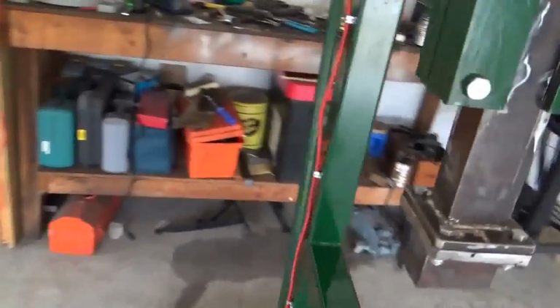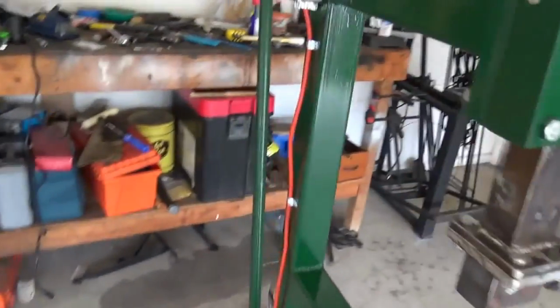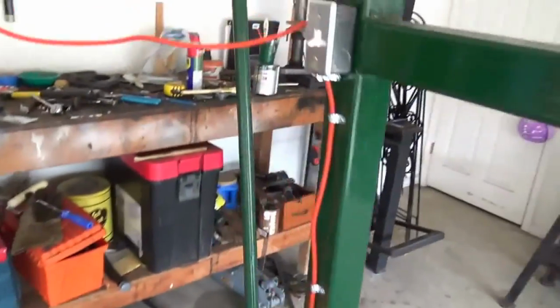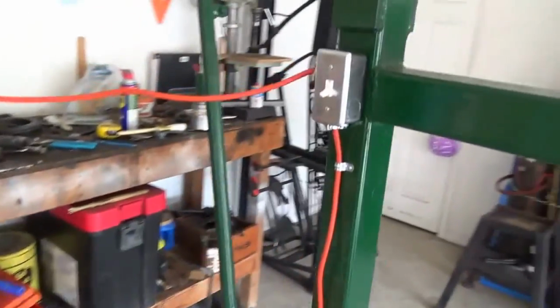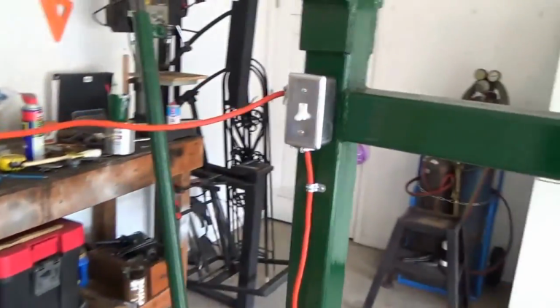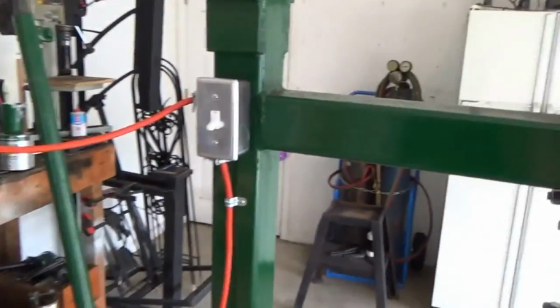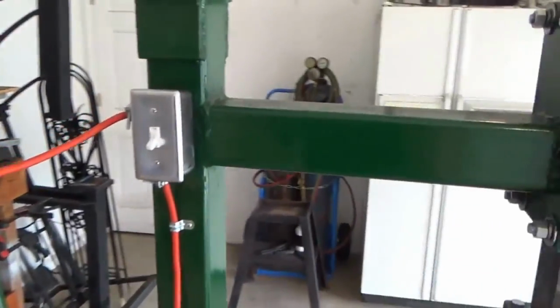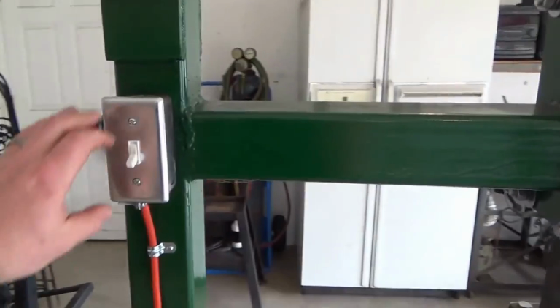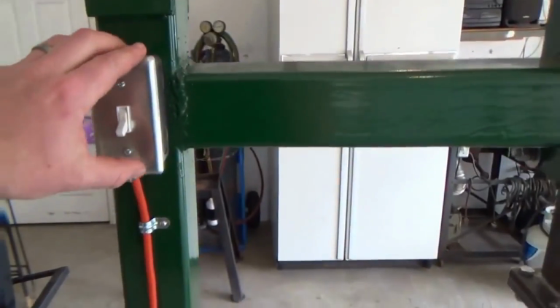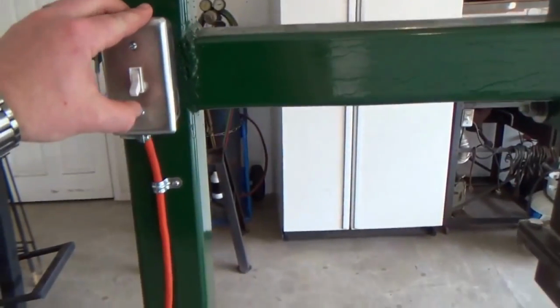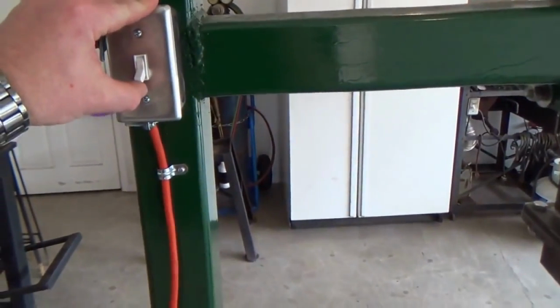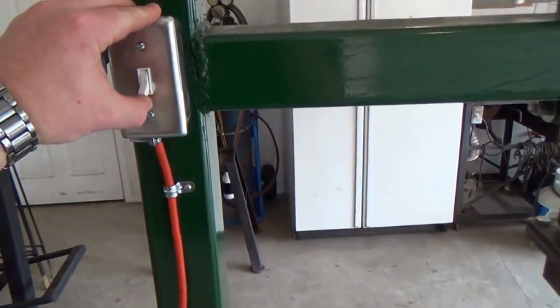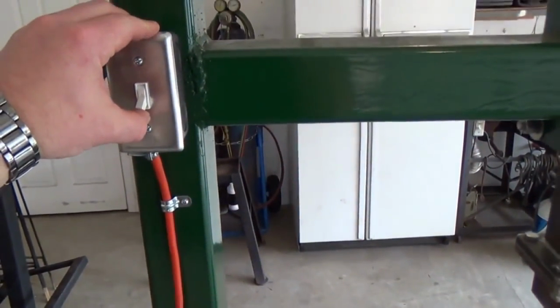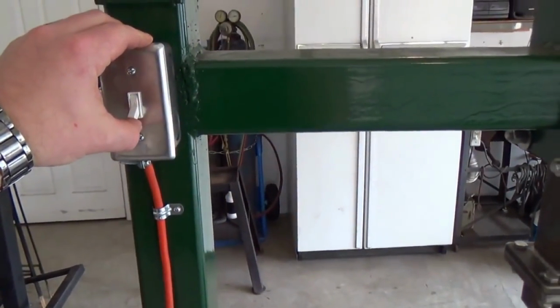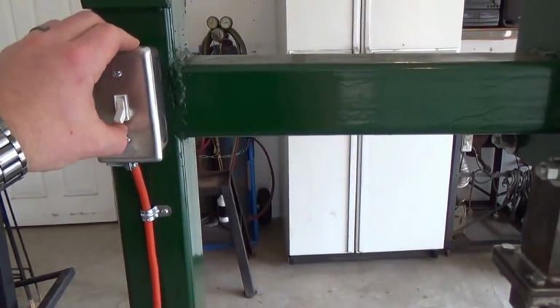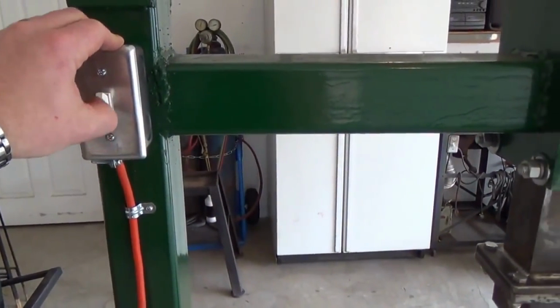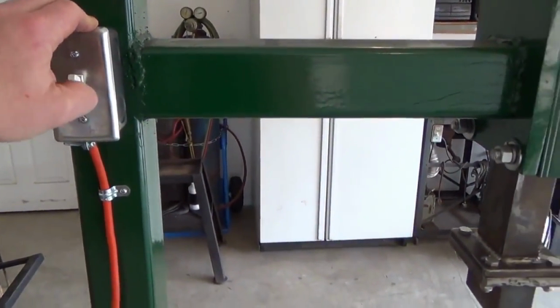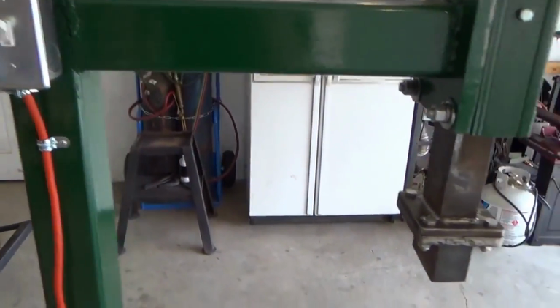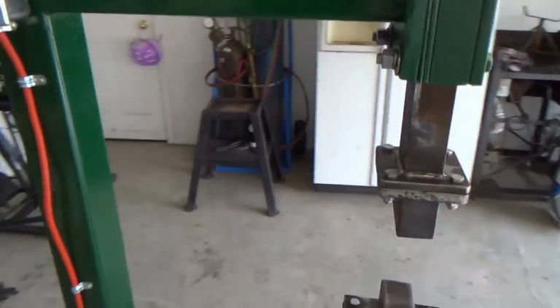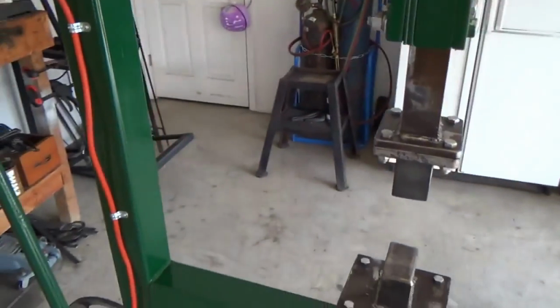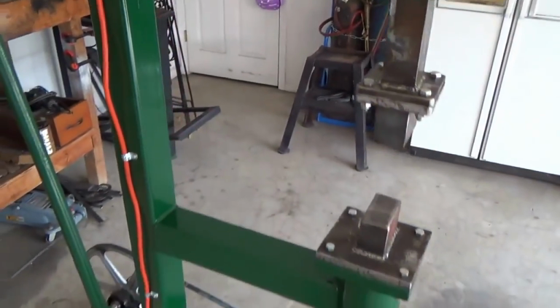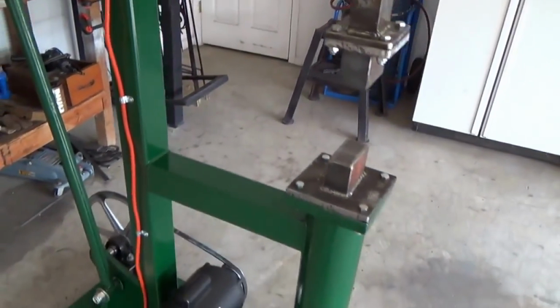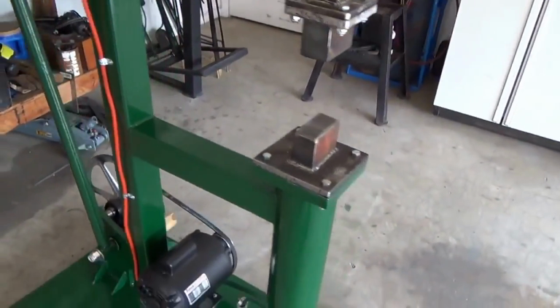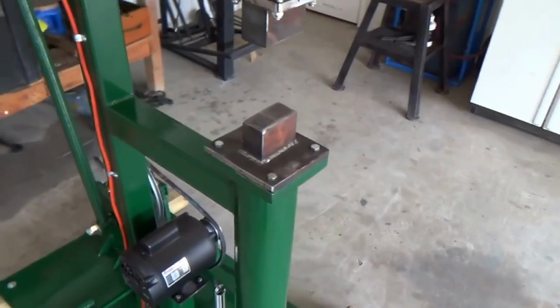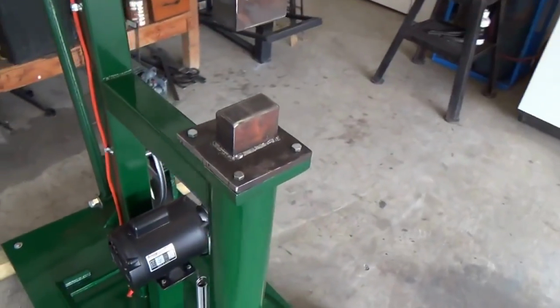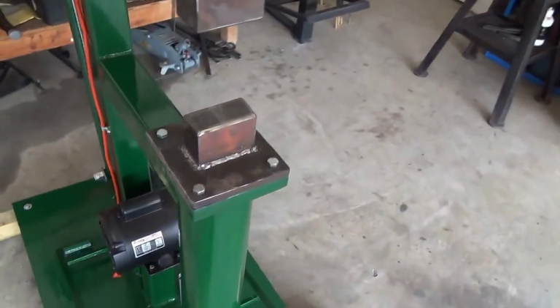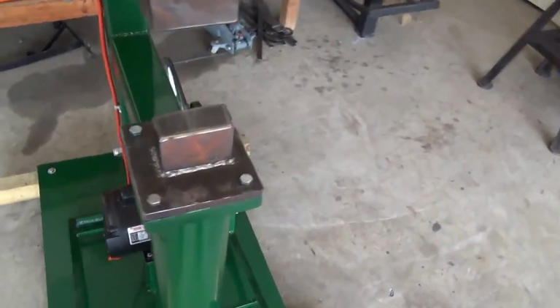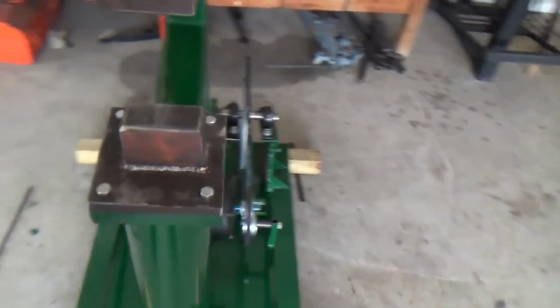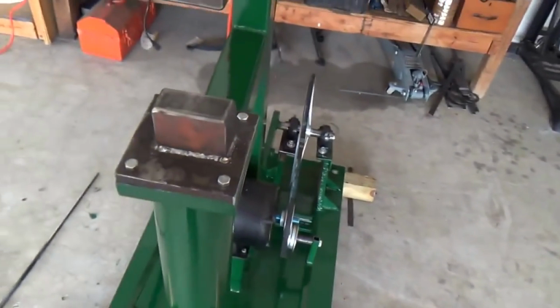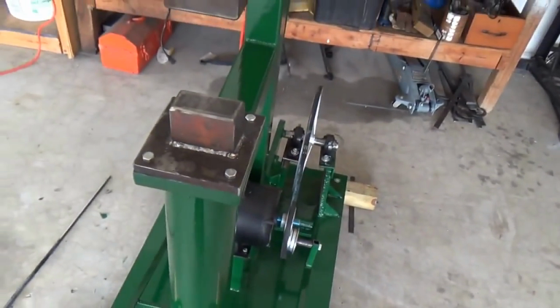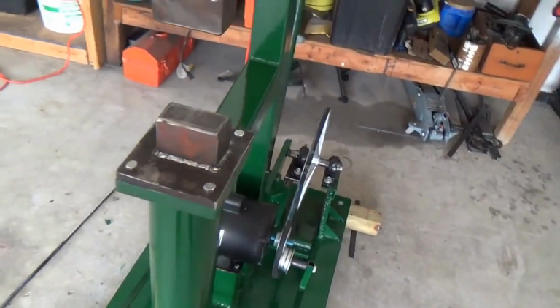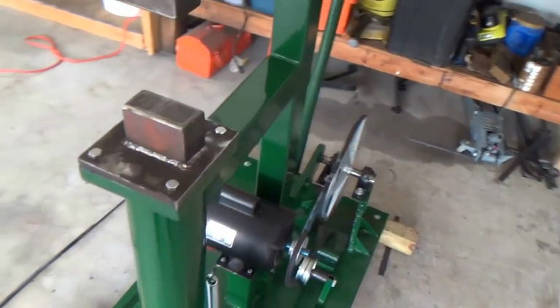The electrical is real easy — just use an extension cord and an outlet. I'll go ahead and turn it on. Right now nothing's happening because I haven't added tension to the belt.